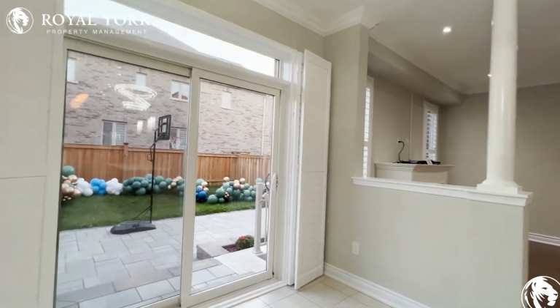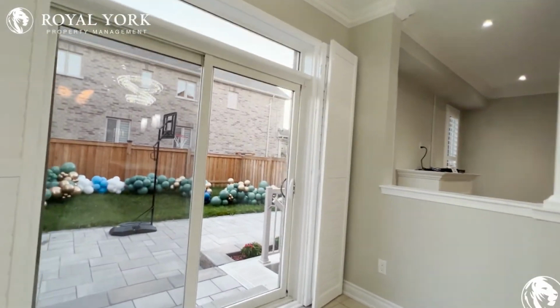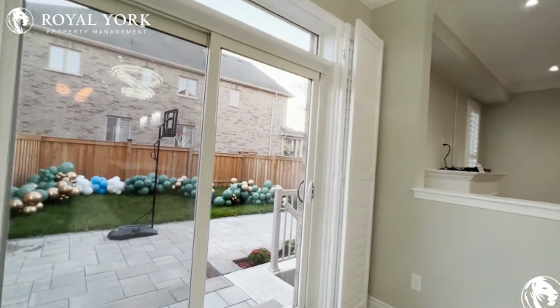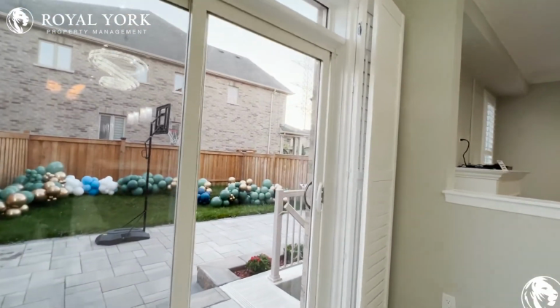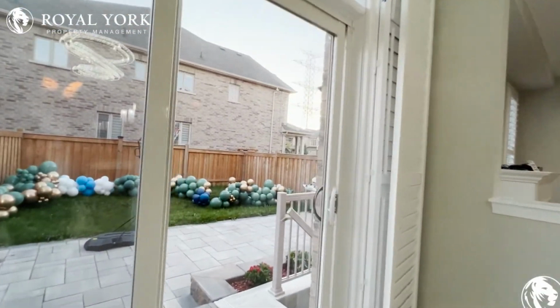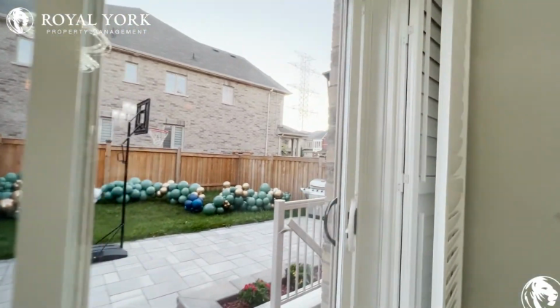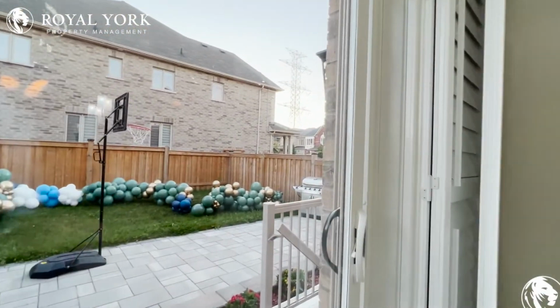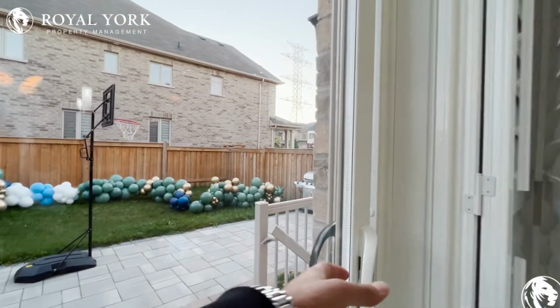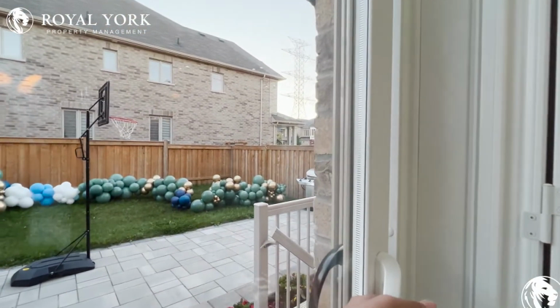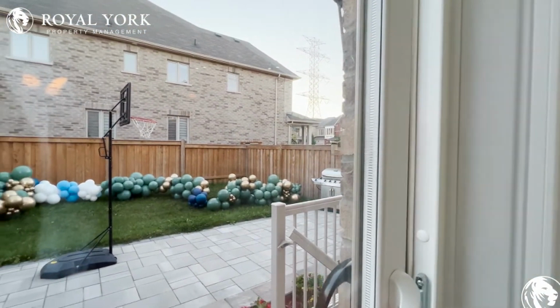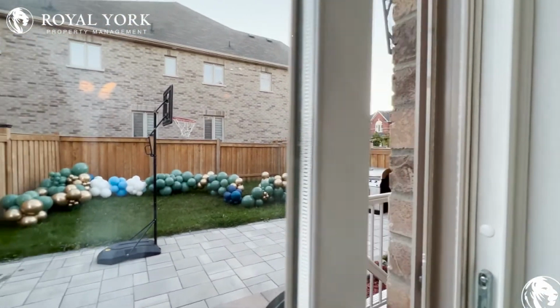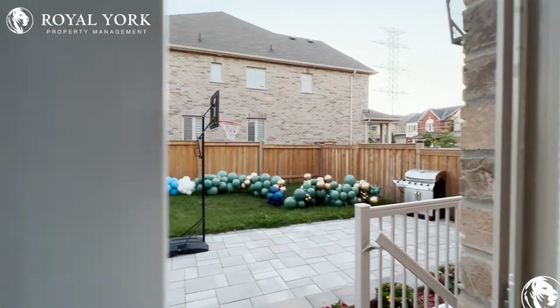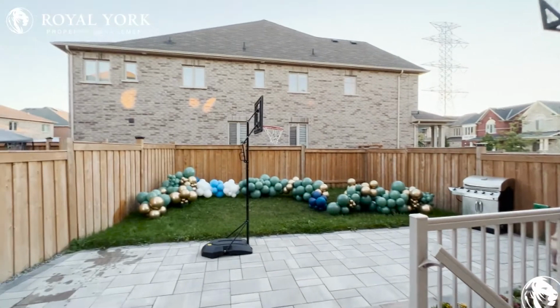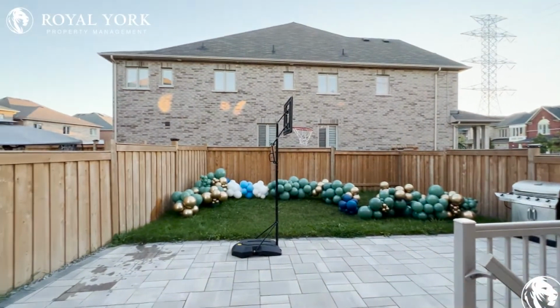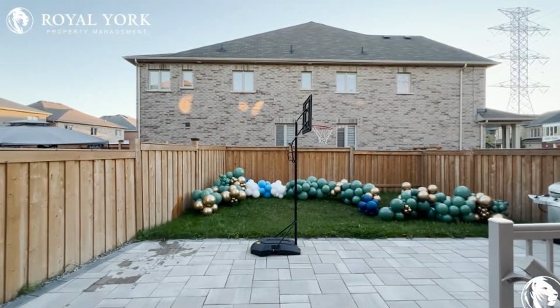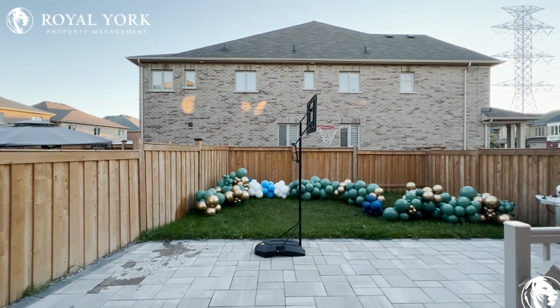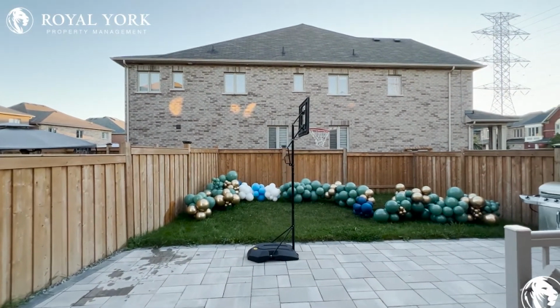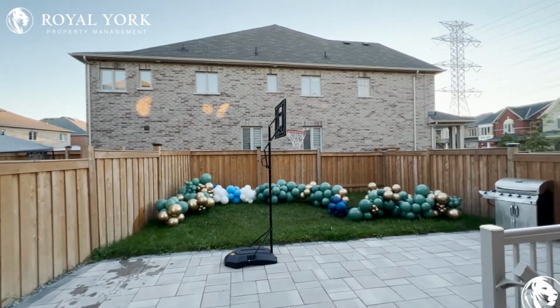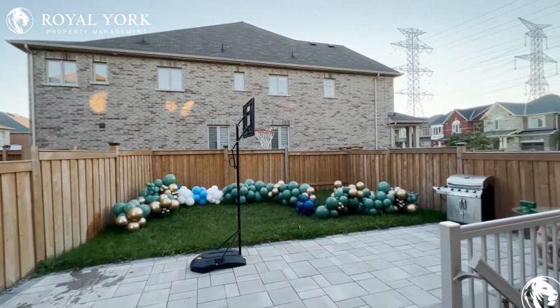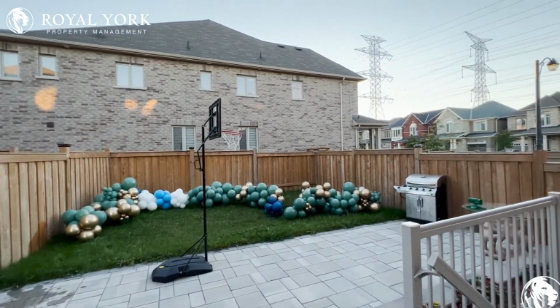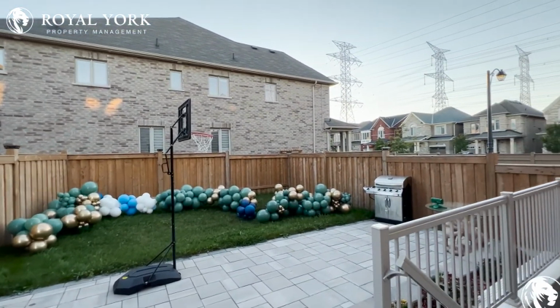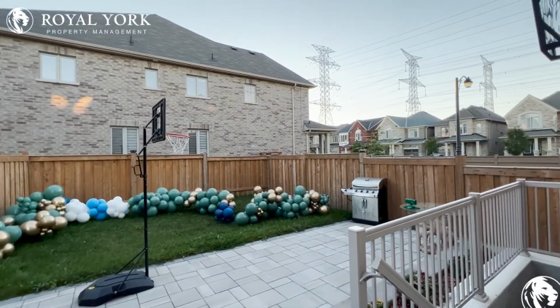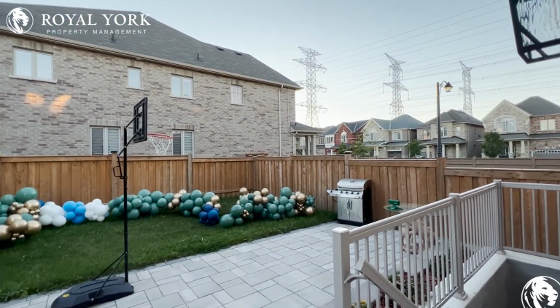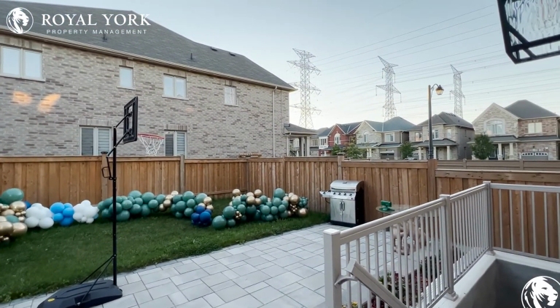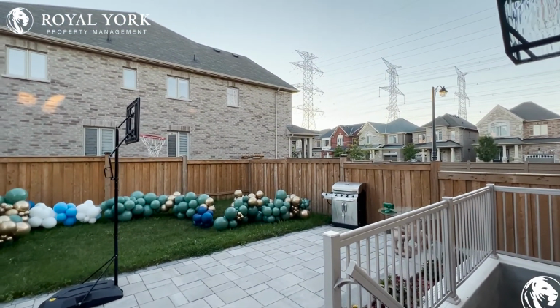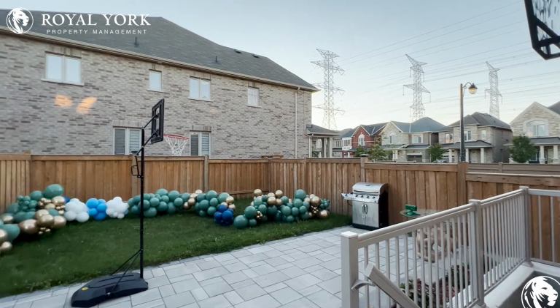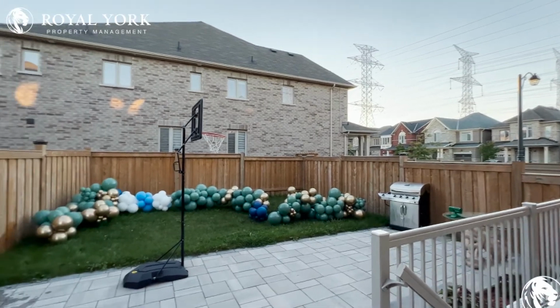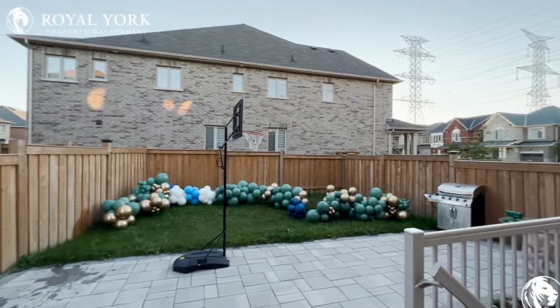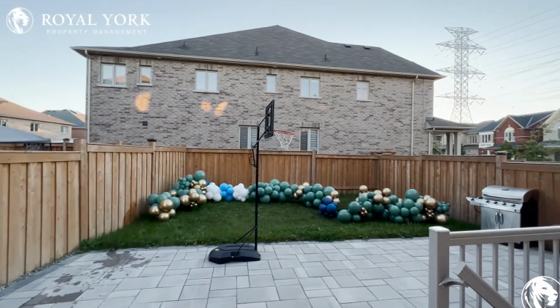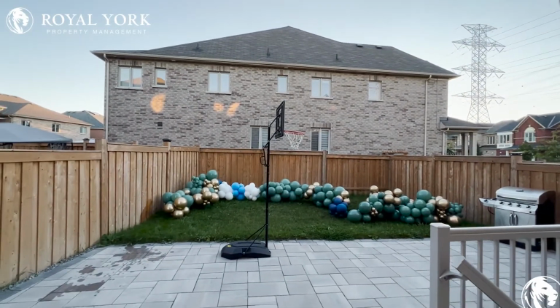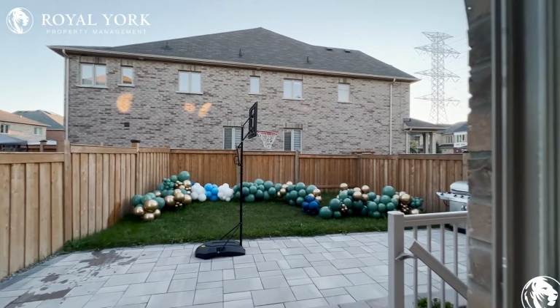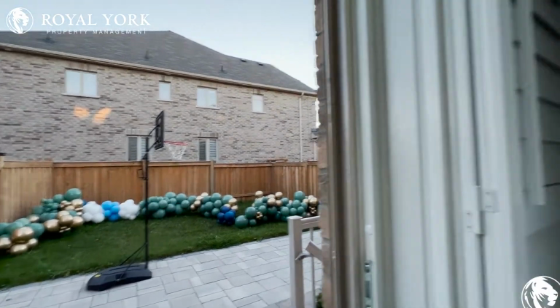Over here in the backyard, as you can see it's been very well manicured. You have interlocking and some grass in the back as well as a barbecue. You also get this basketball net as well.